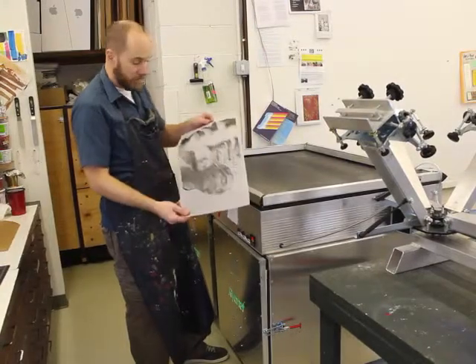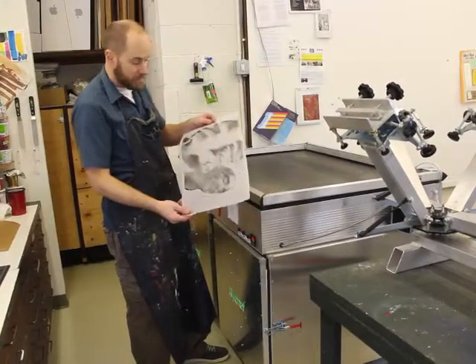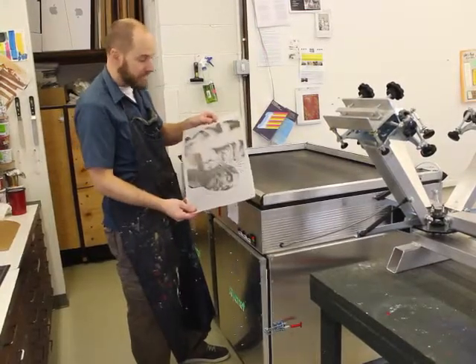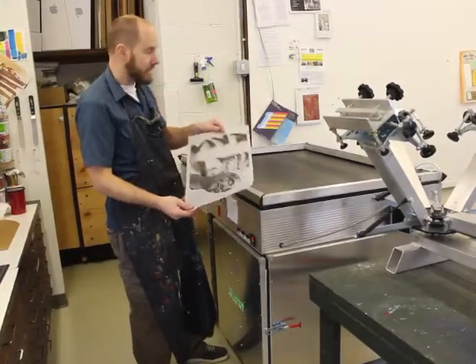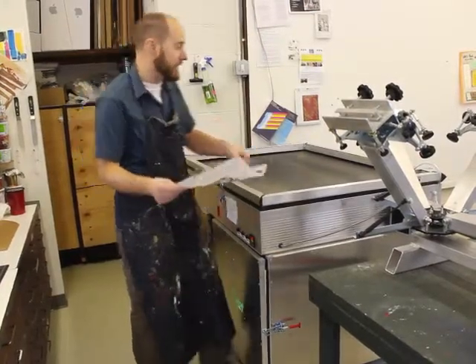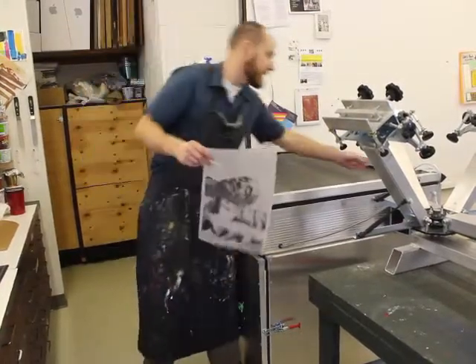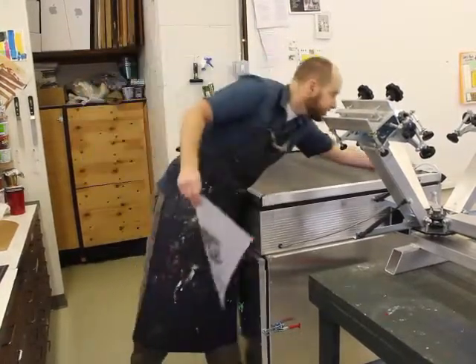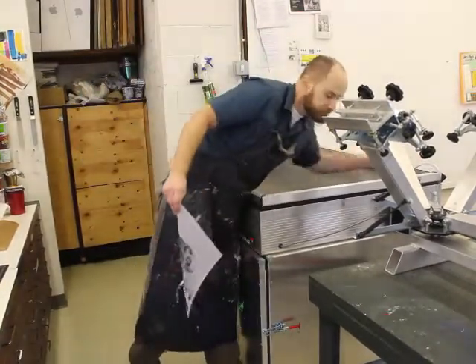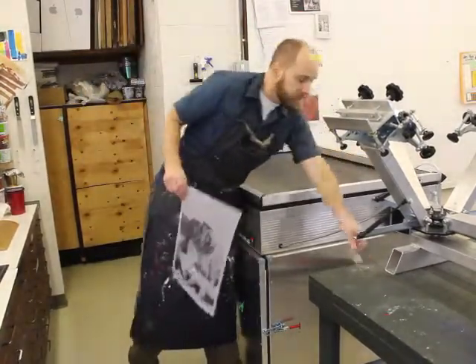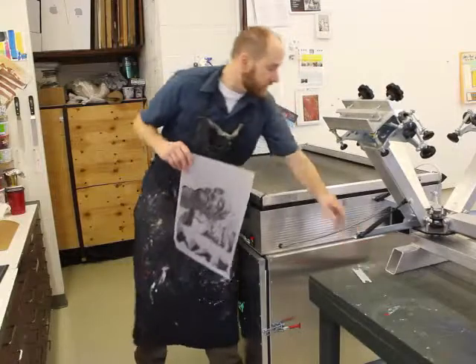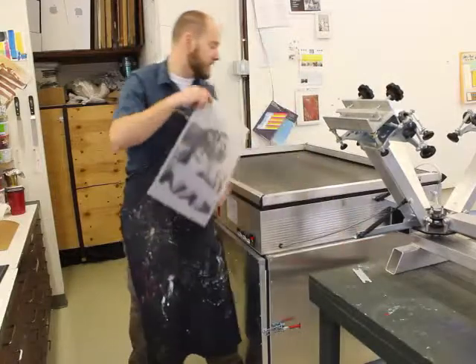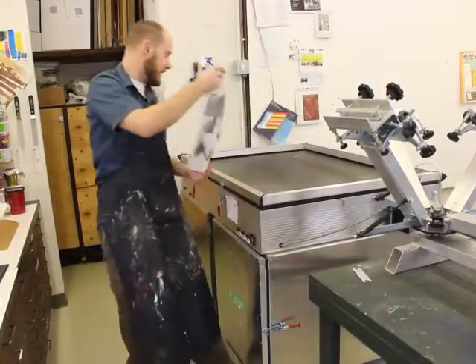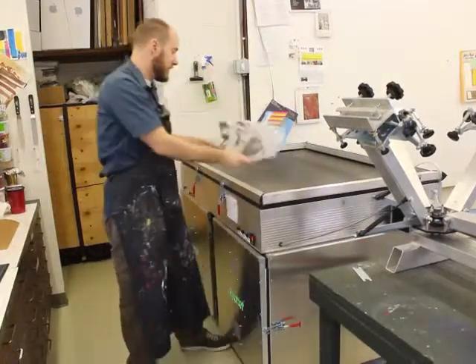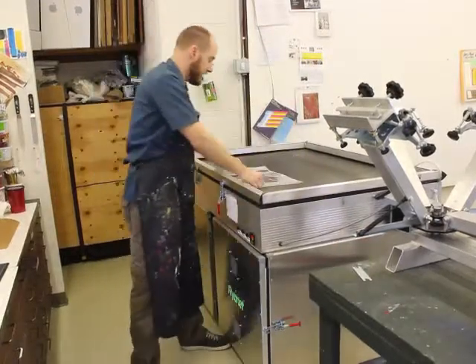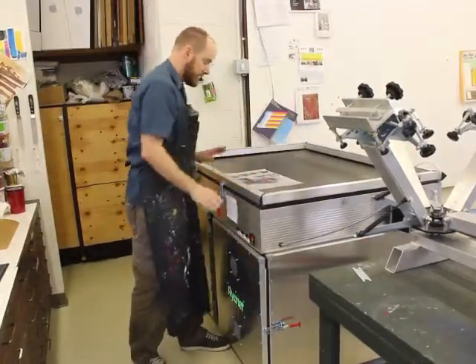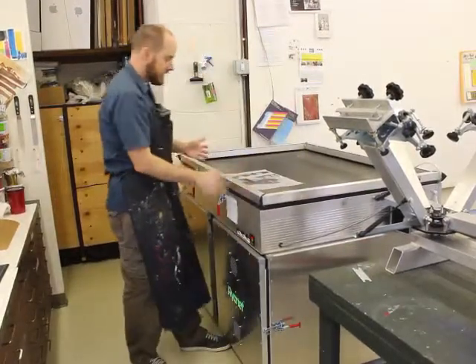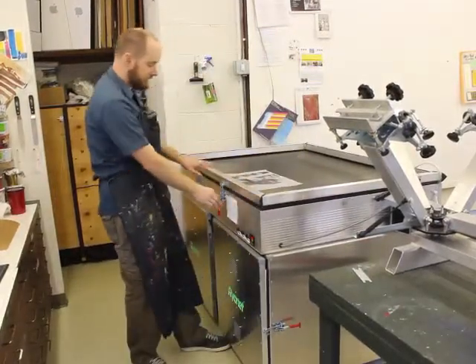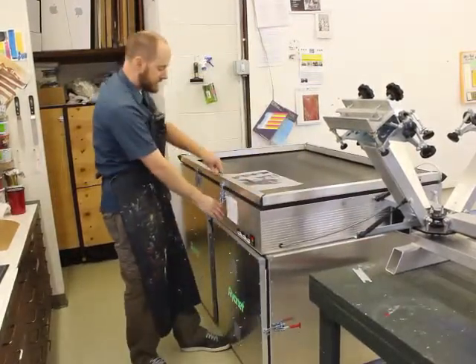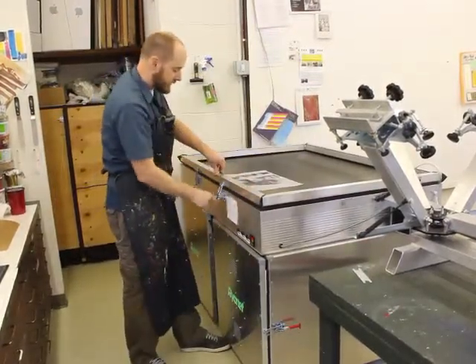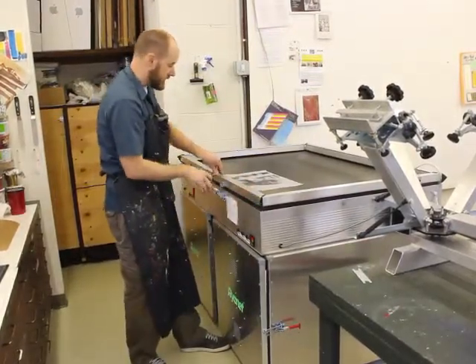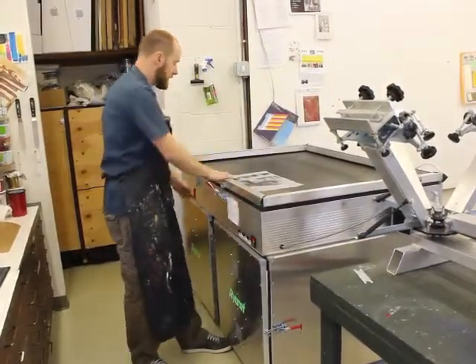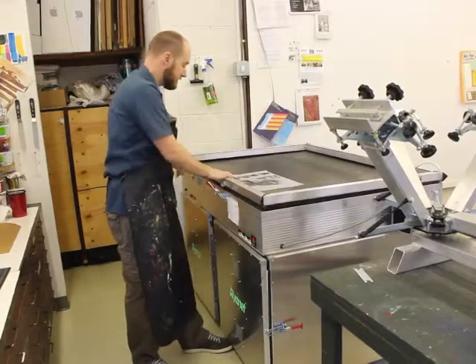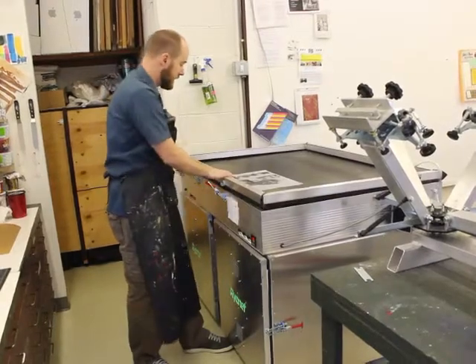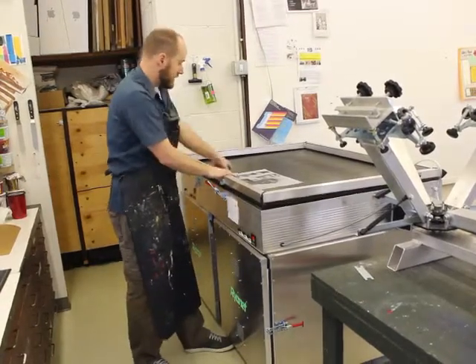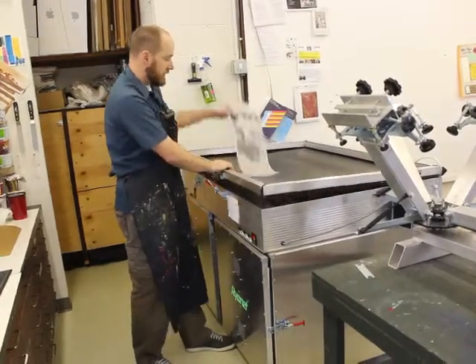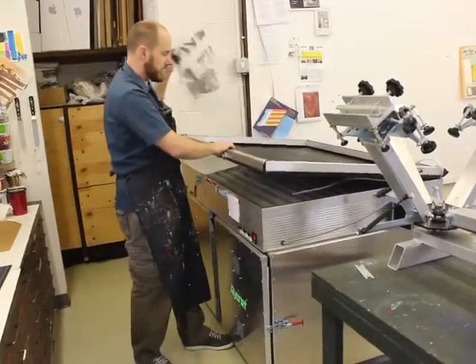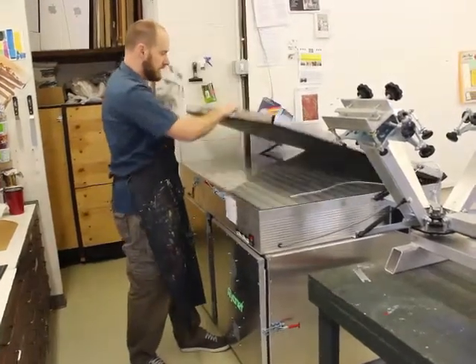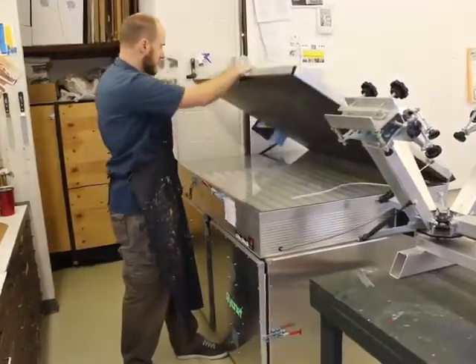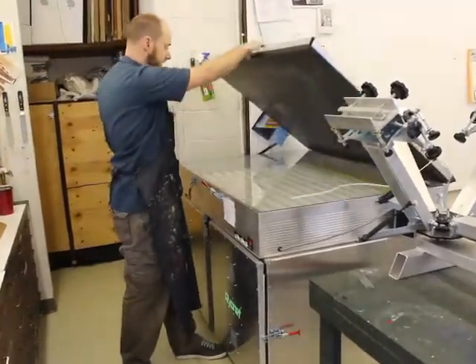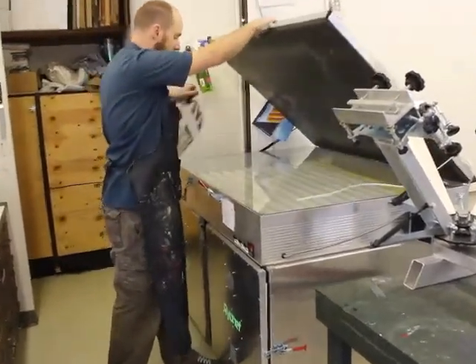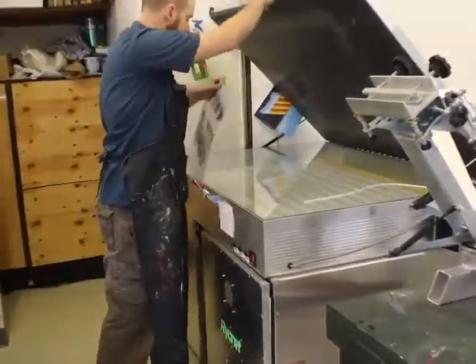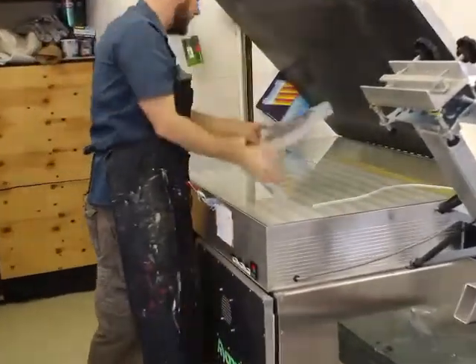We have our transparency that has all those opaque marks on it. What you want to do is go ahead and open up the screen printing unit — just lift the lid on it — and put the transparency right in the middle.